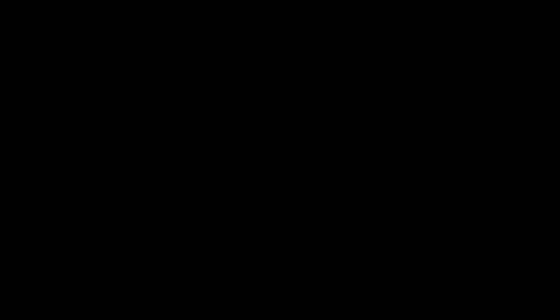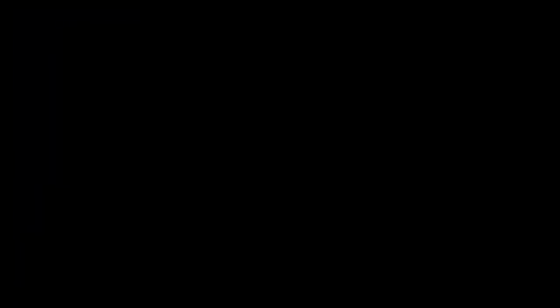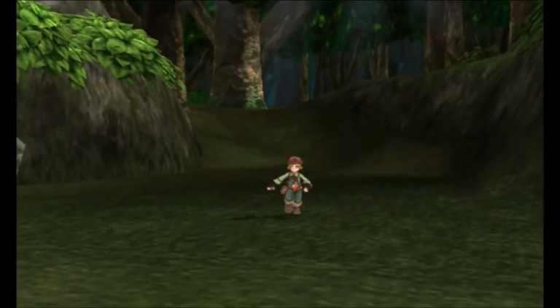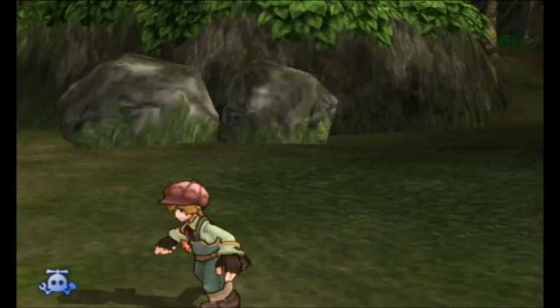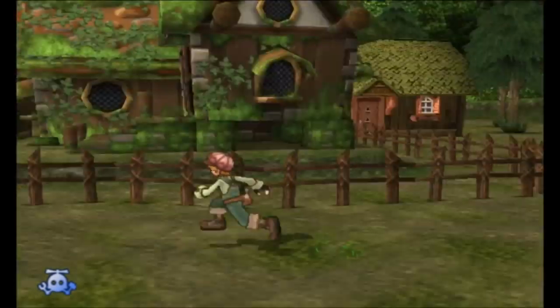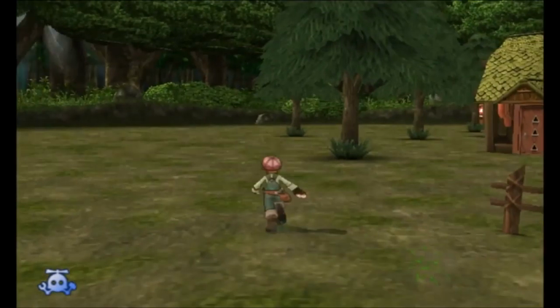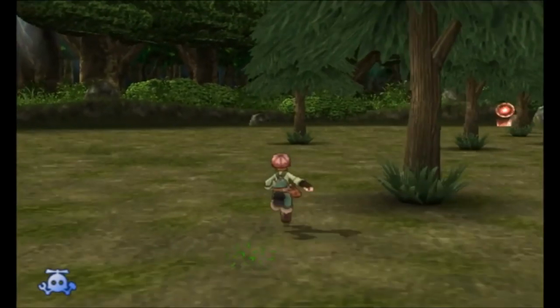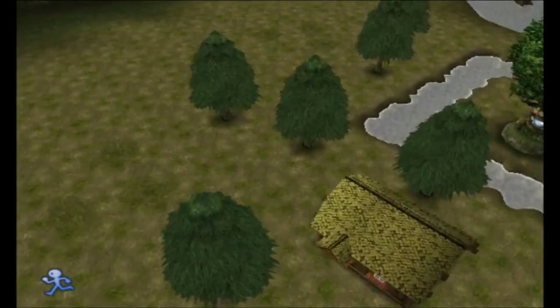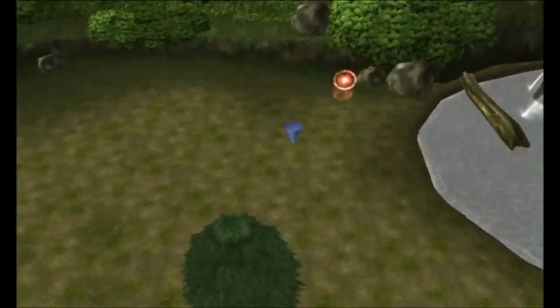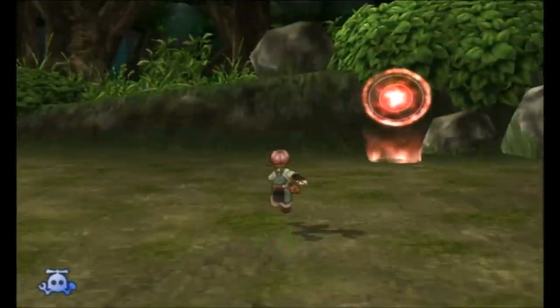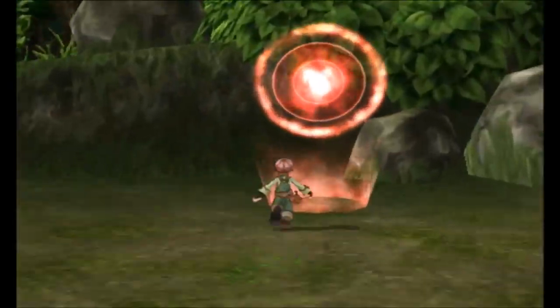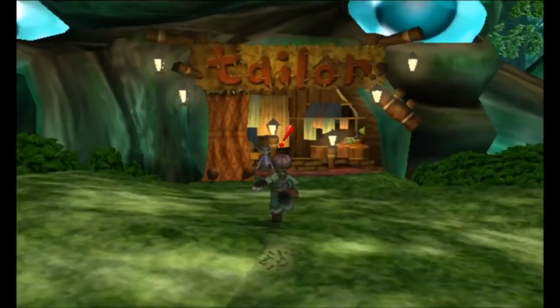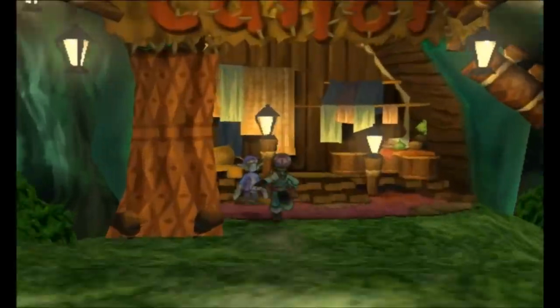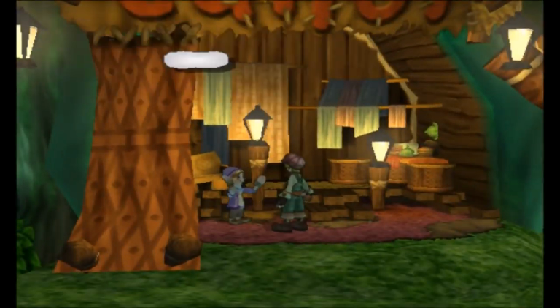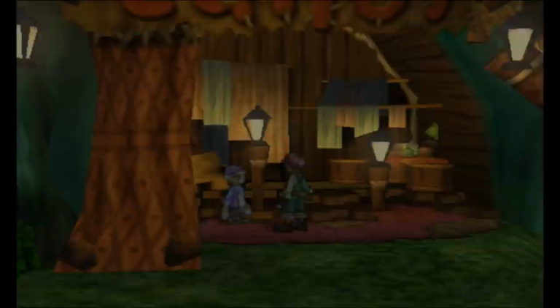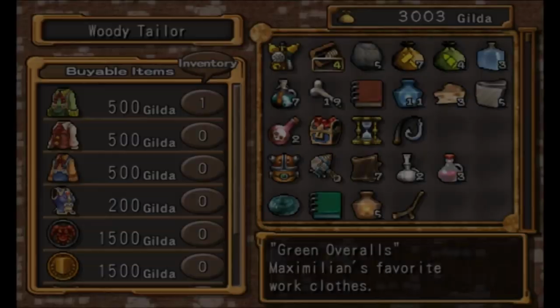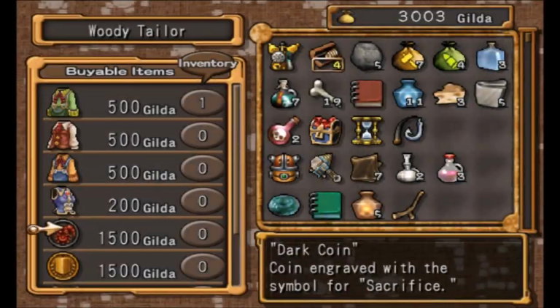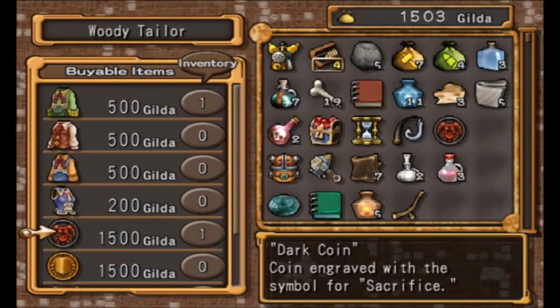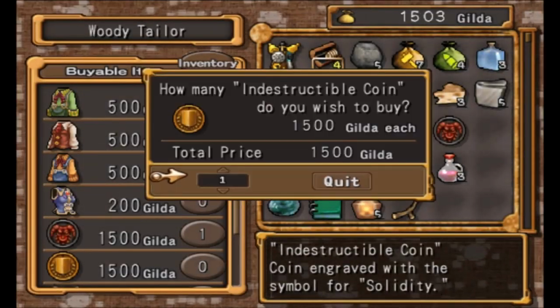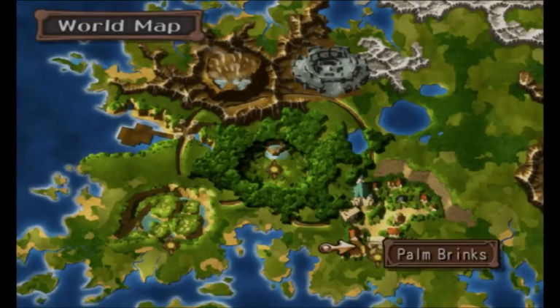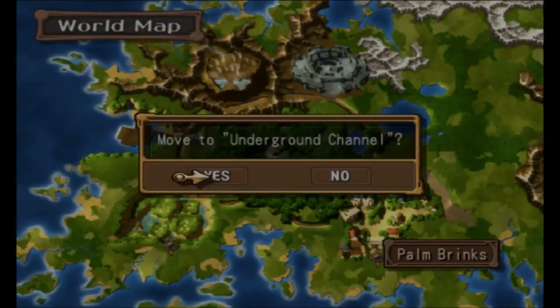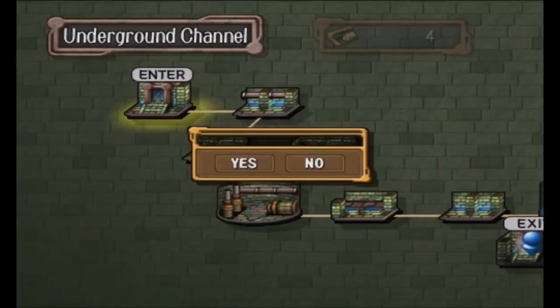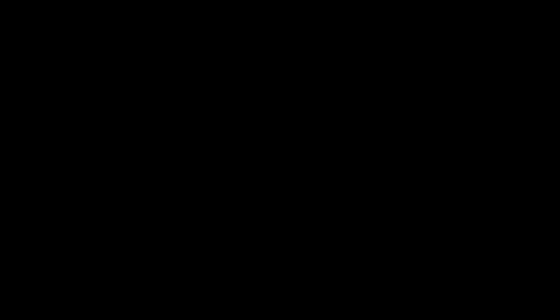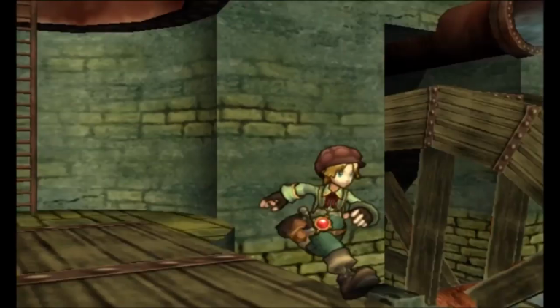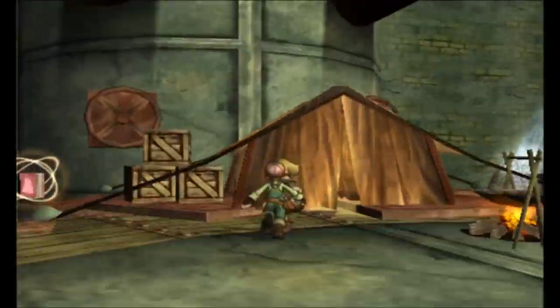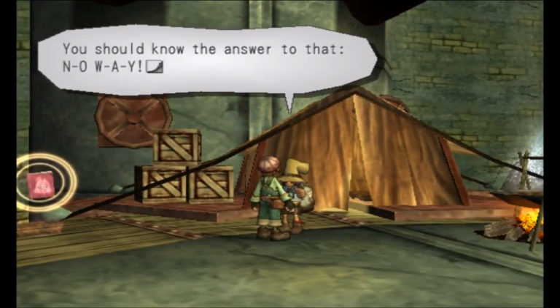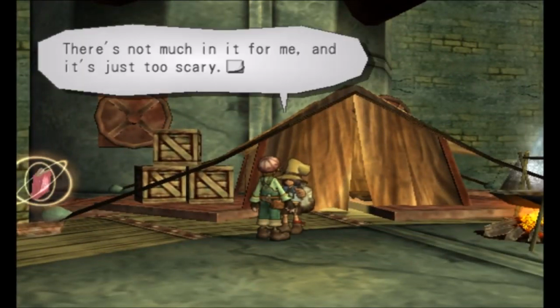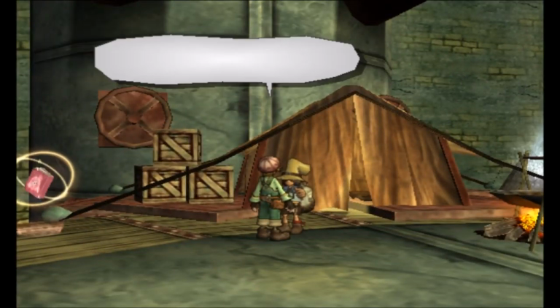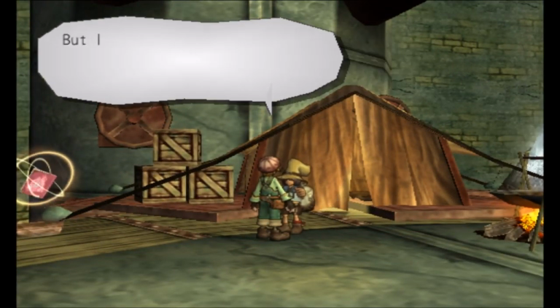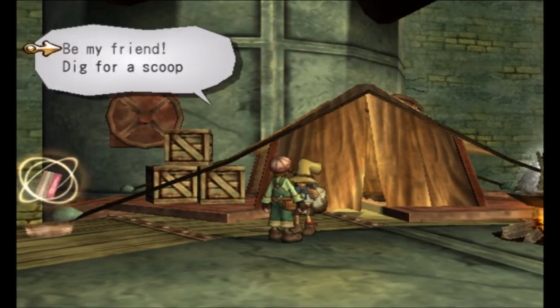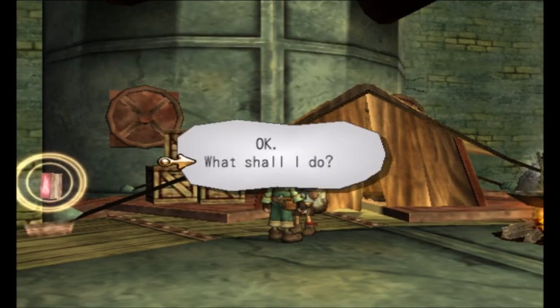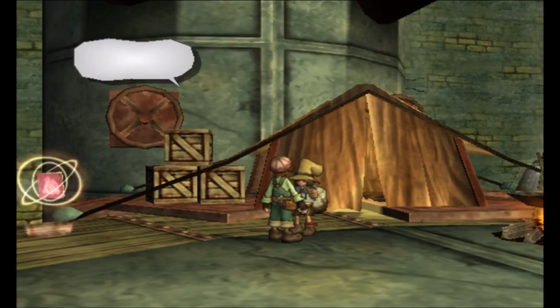Donnie can be found outside the entrance to the underground water channel. In order to recruit him, you will need to give him a dark coin and an indestructible coin. These coins can be found in Jurak Mall's shop for 100 Gilda each.